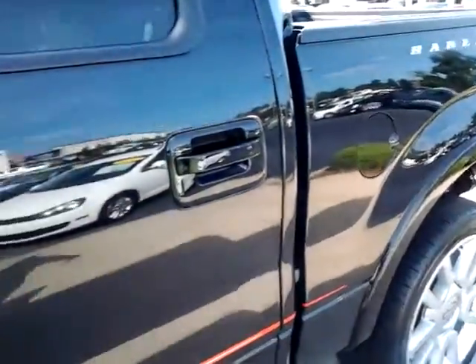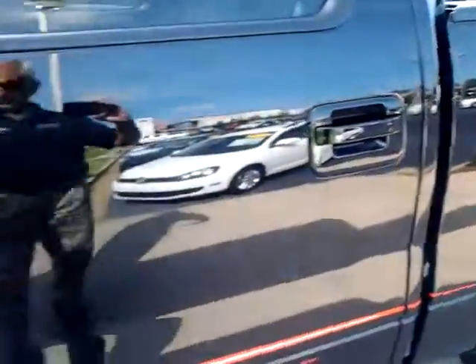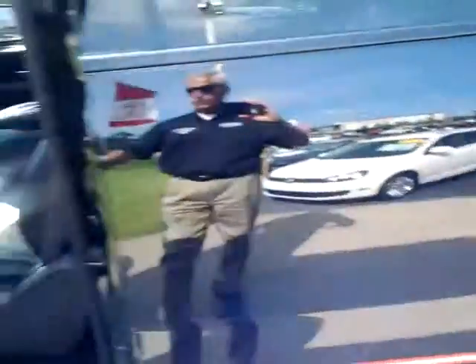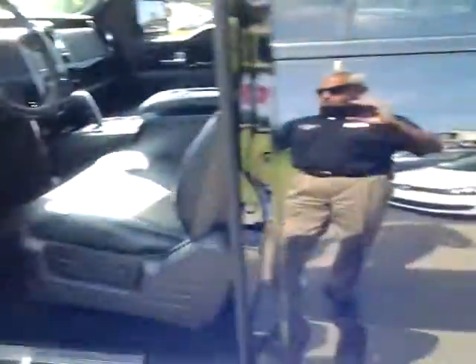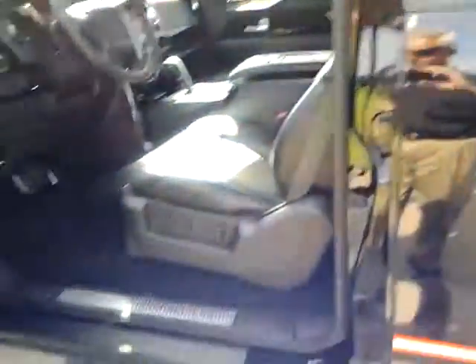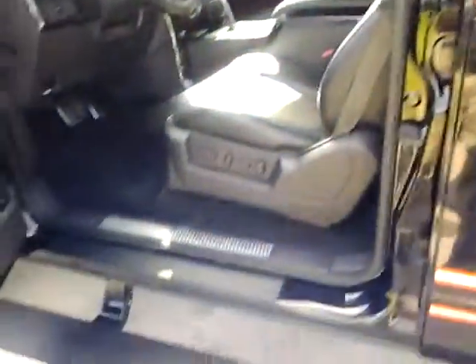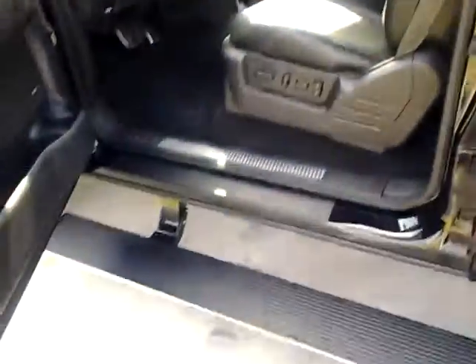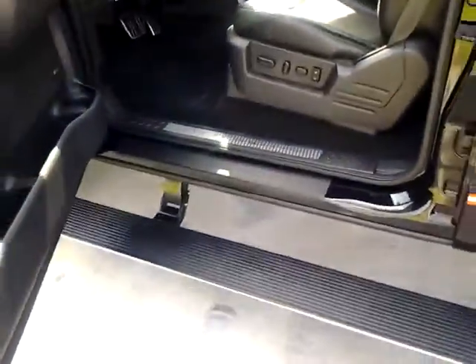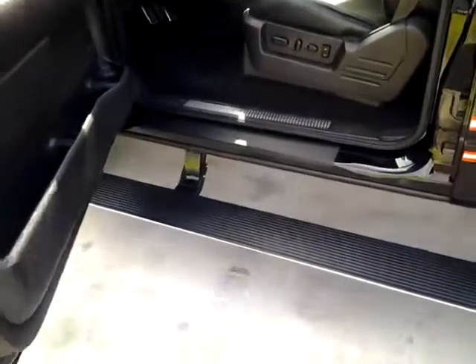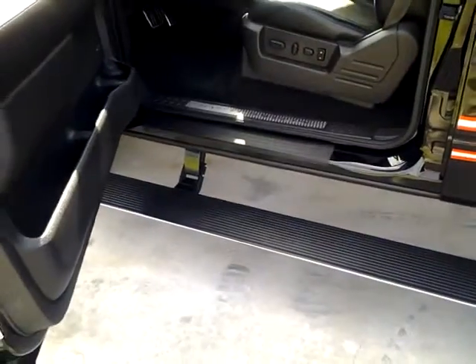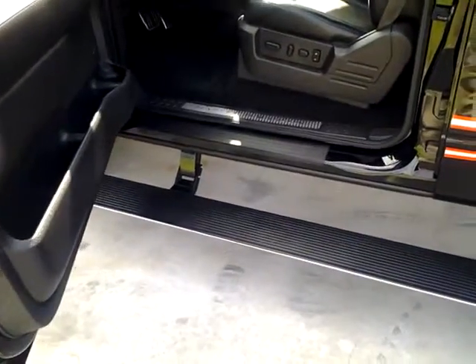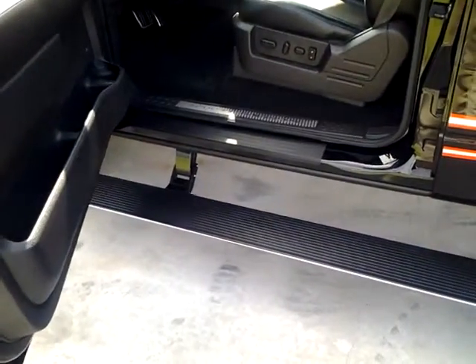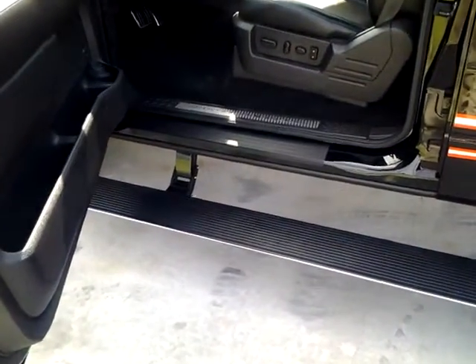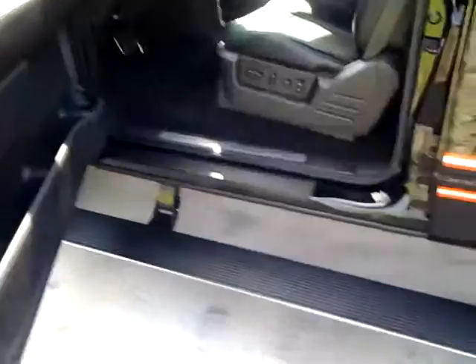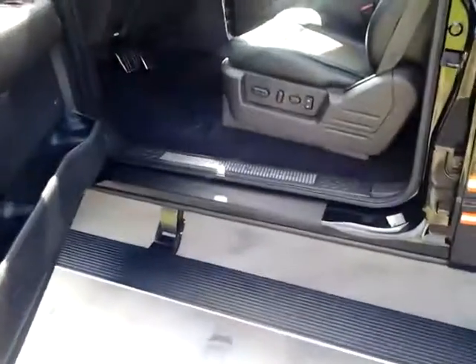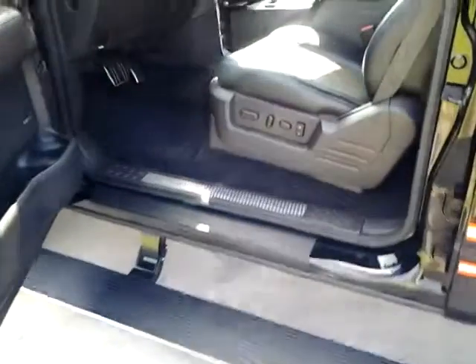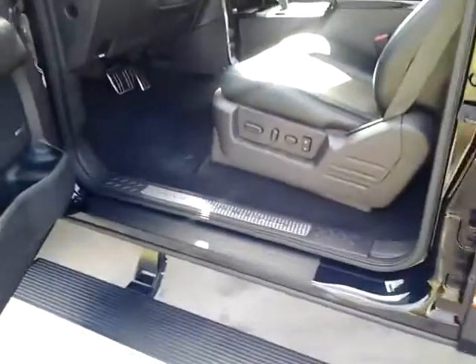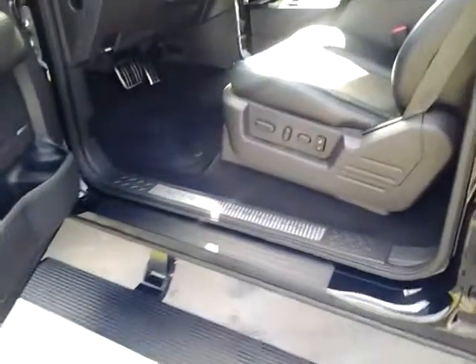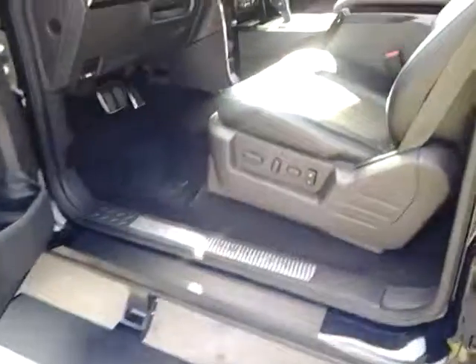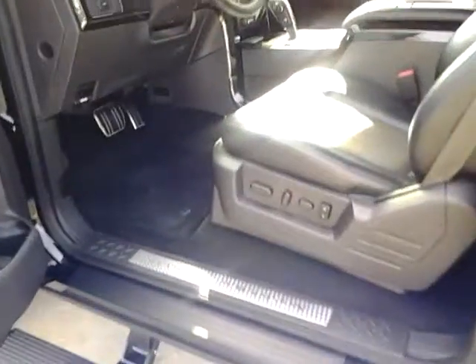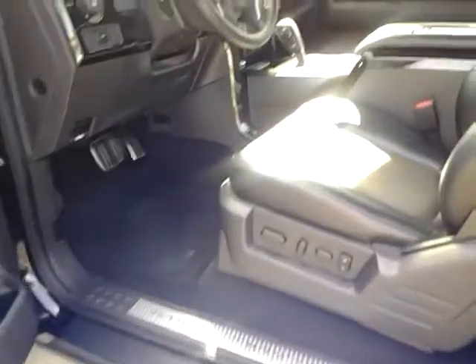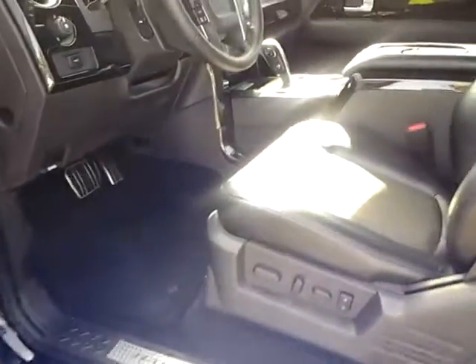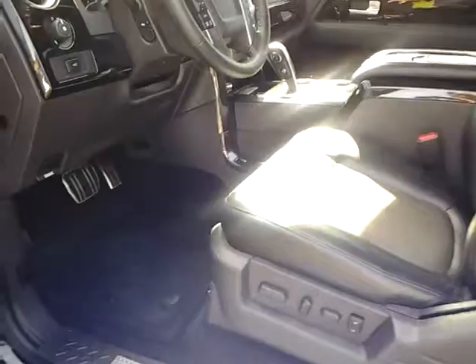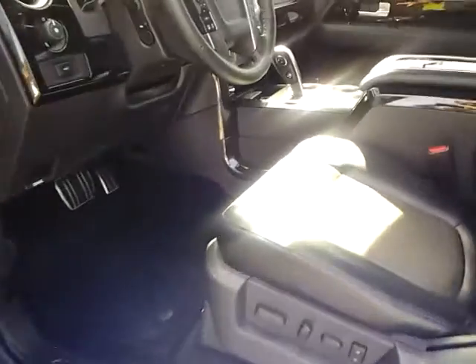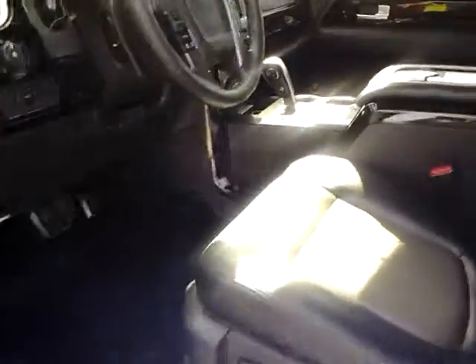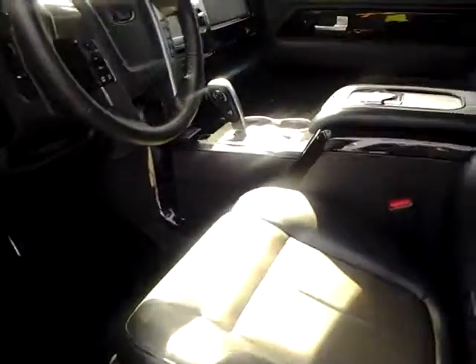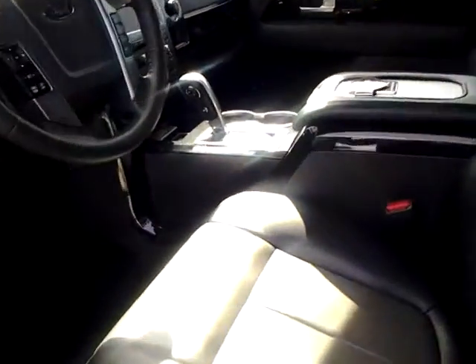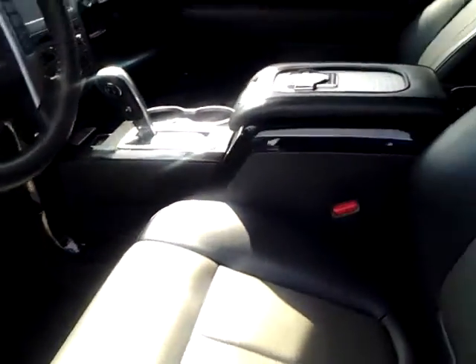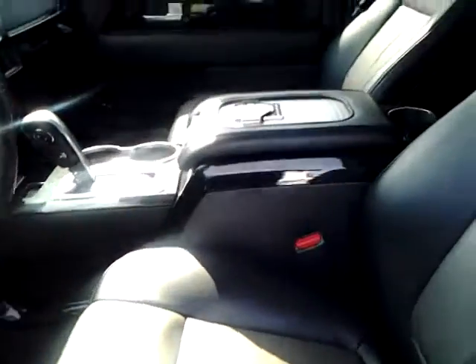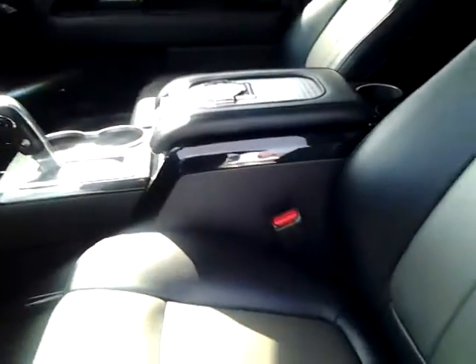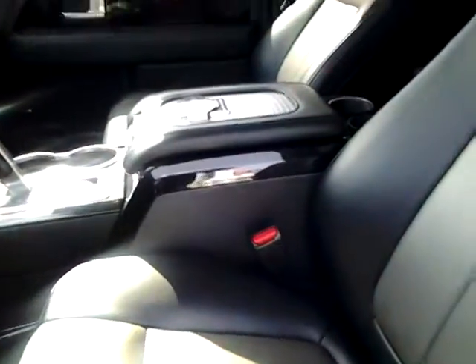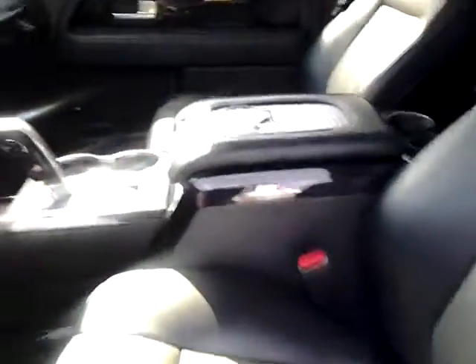As far as the inside goes, notice that those steps came out automatically and retract automatically by just opening and closing the door. It also has heated and air-conditioned seats.